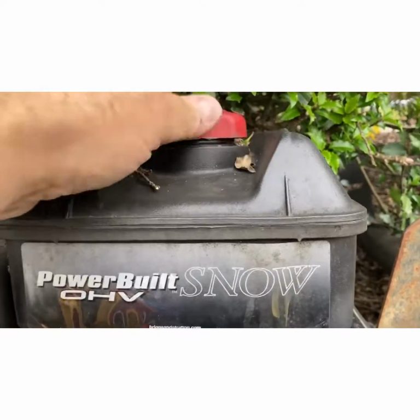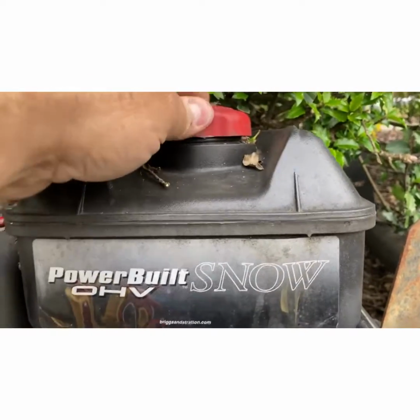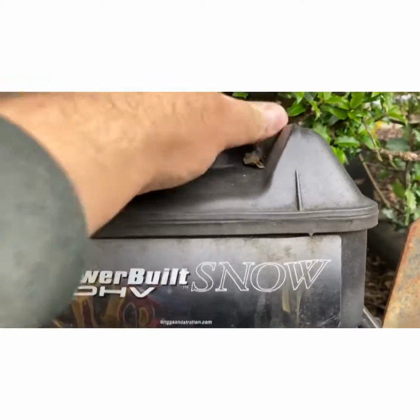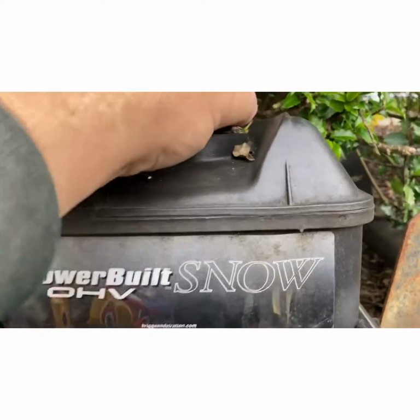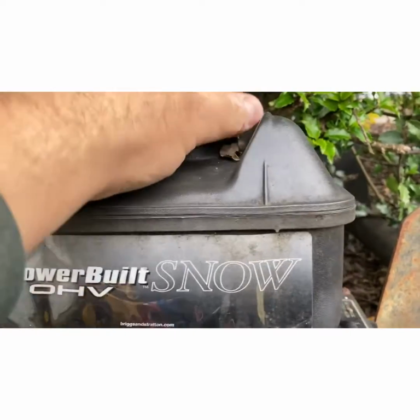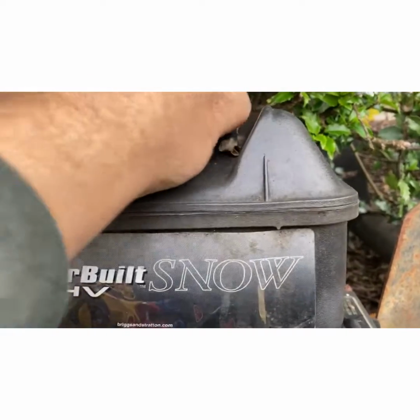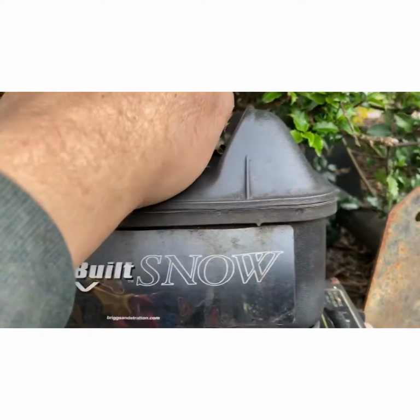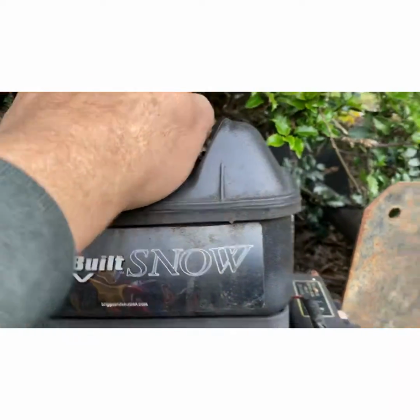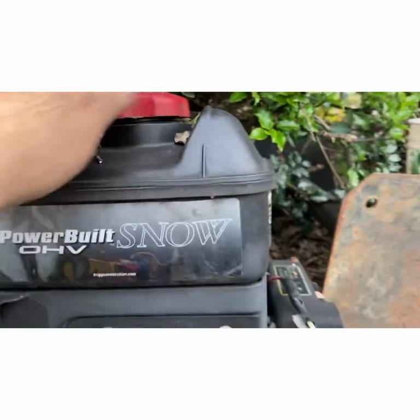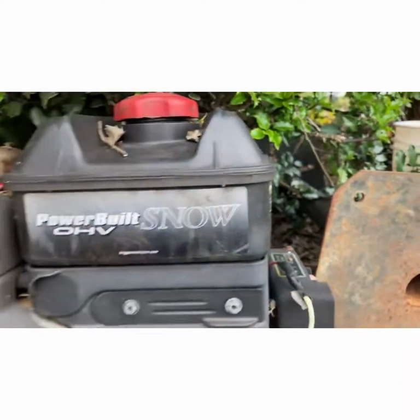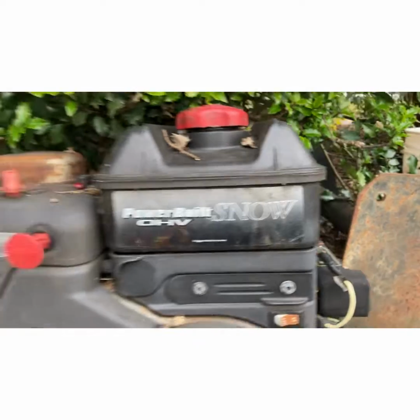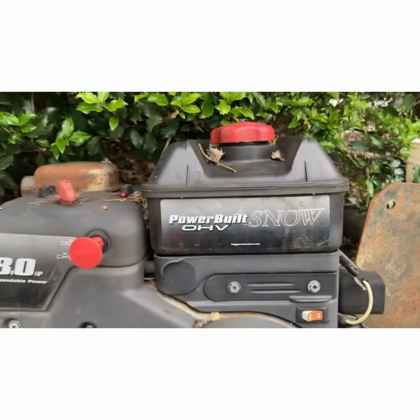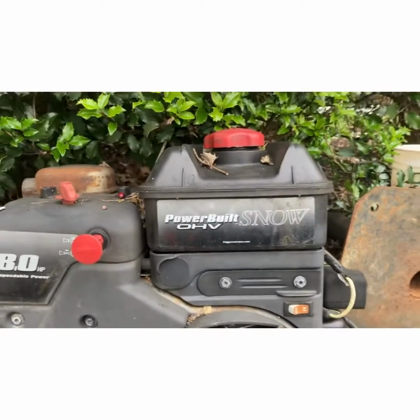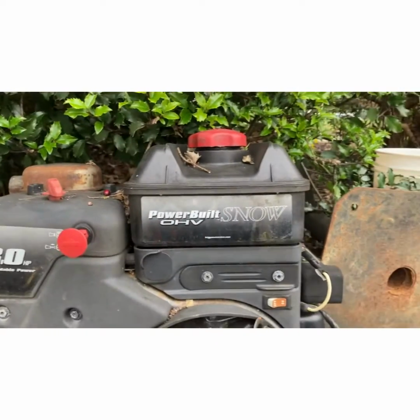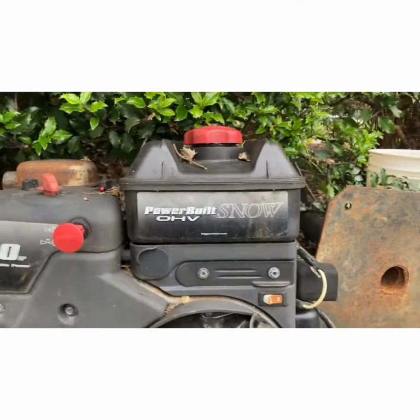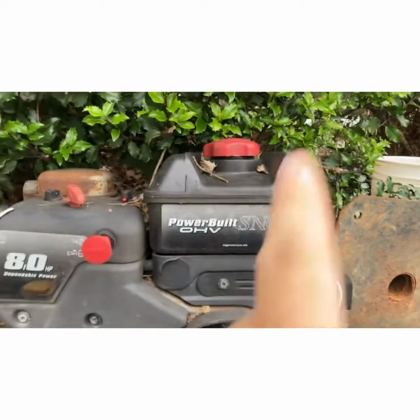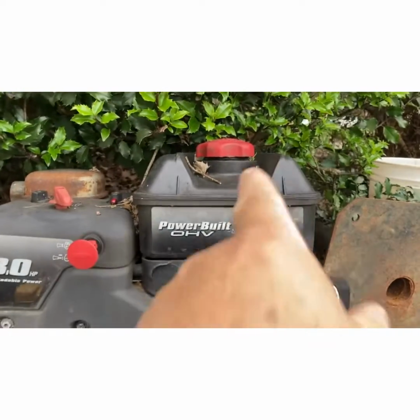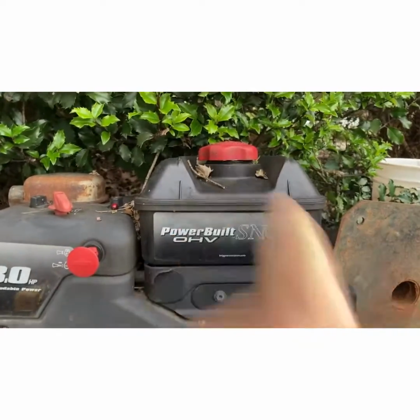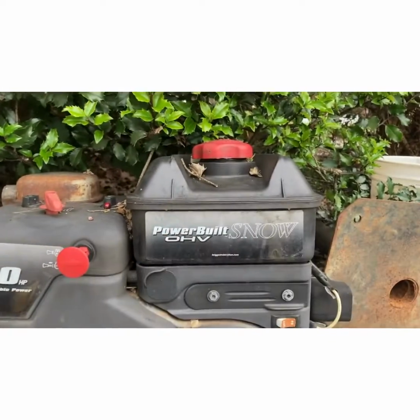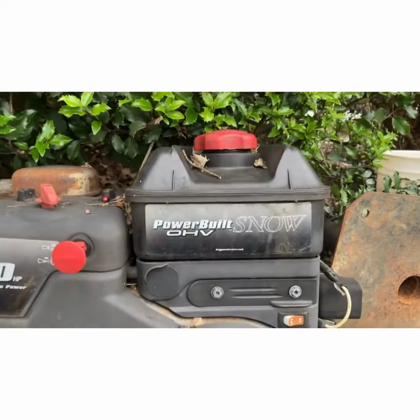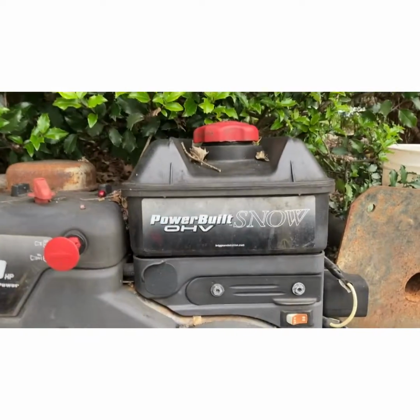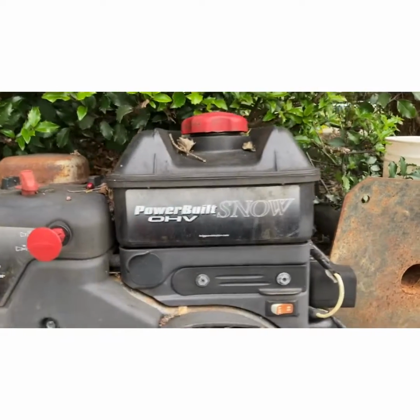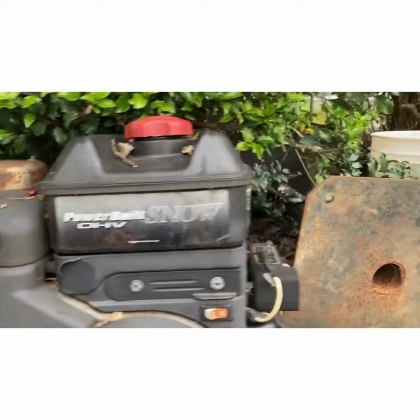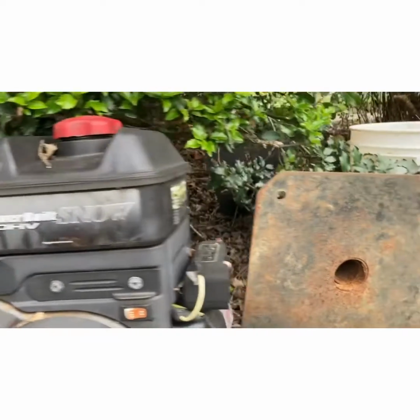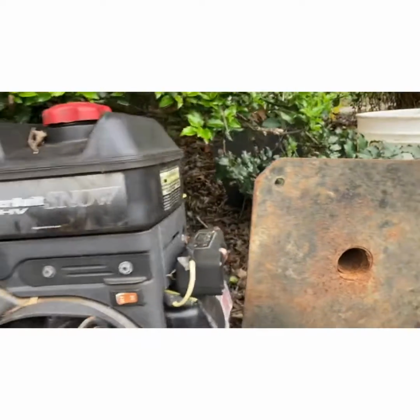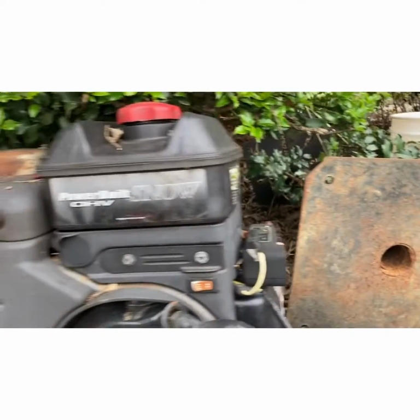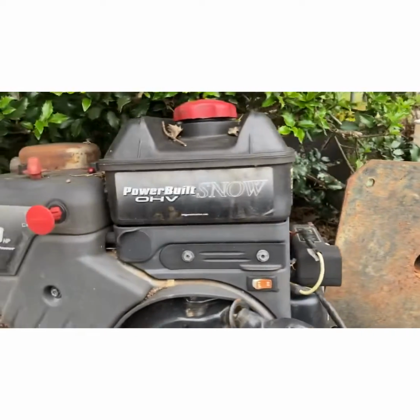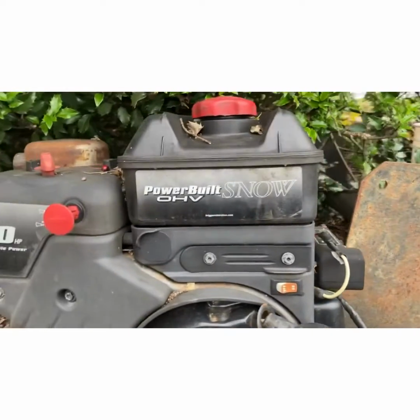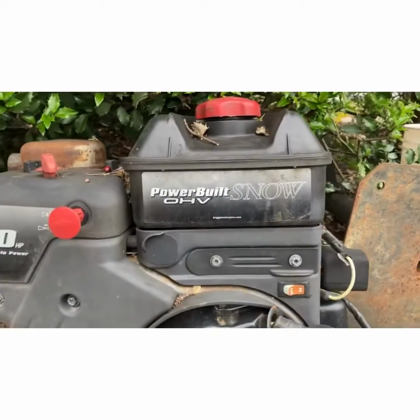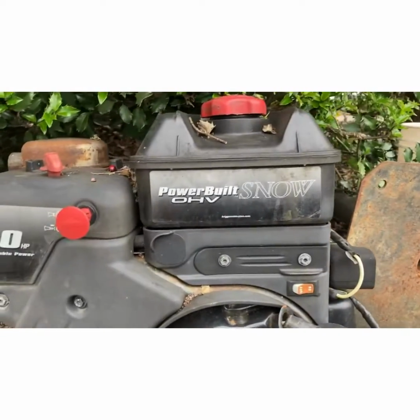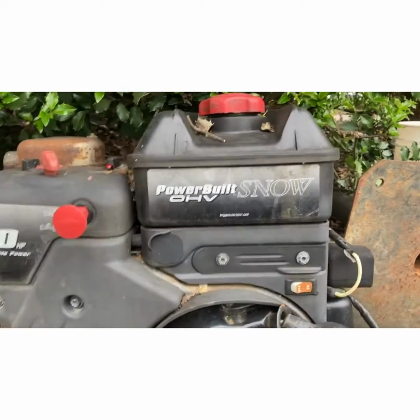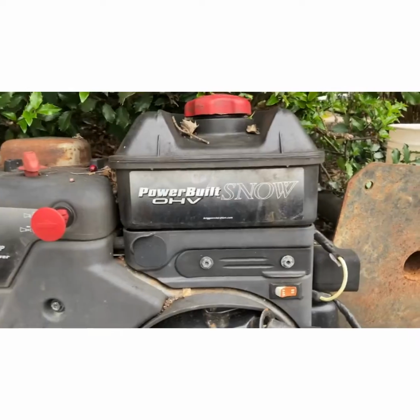Especially in snowblowers, it happens a lot where people think you've got vapor lock and all that. Just the stupid gas cap. I'm going to show you the one on my mower in the back next.